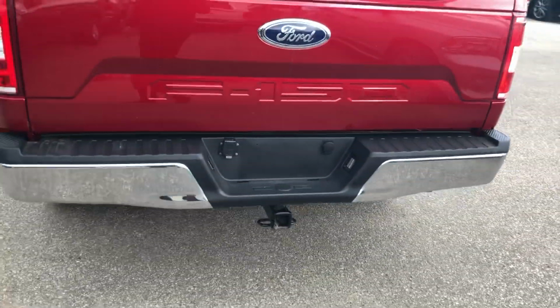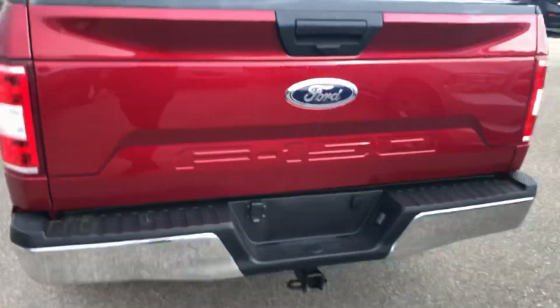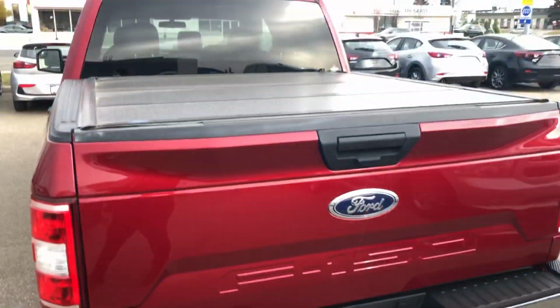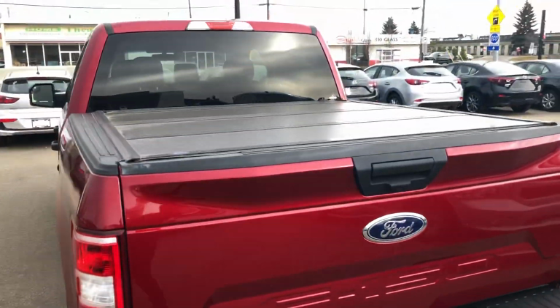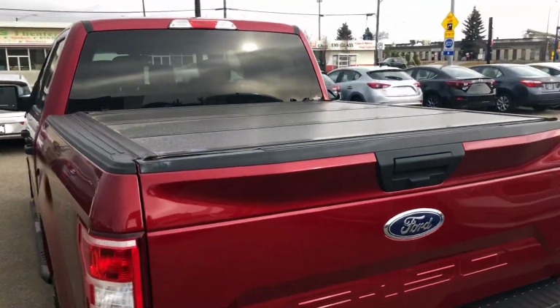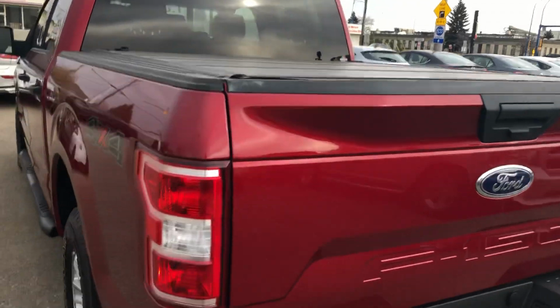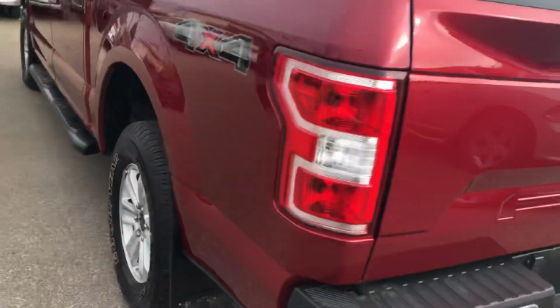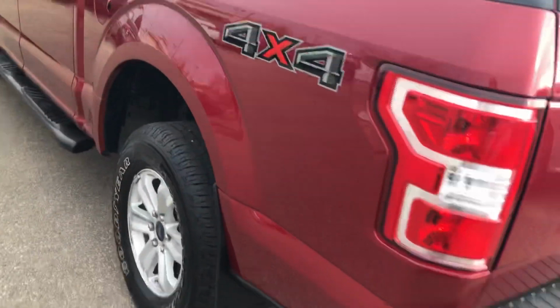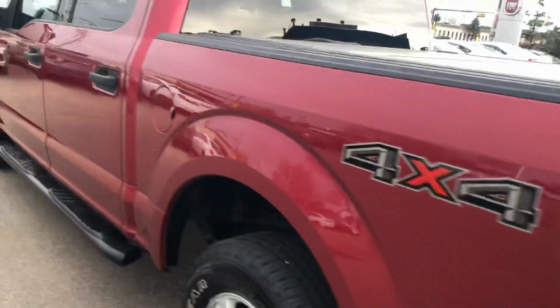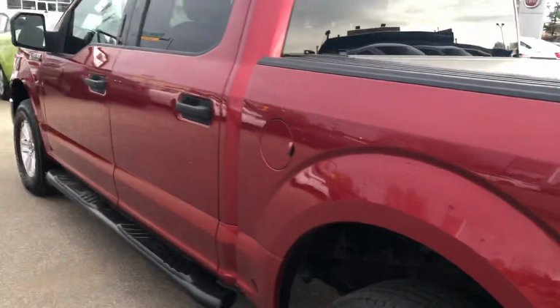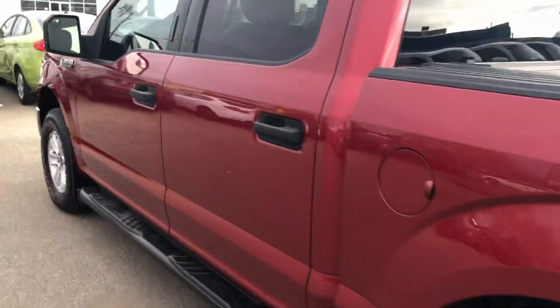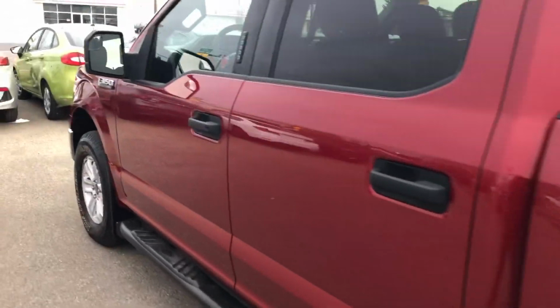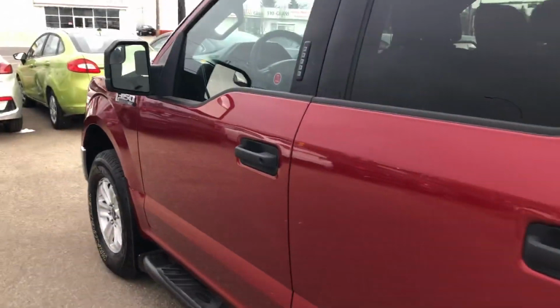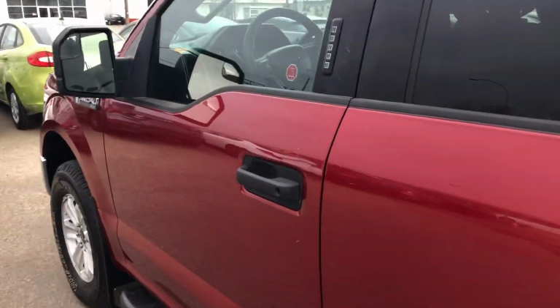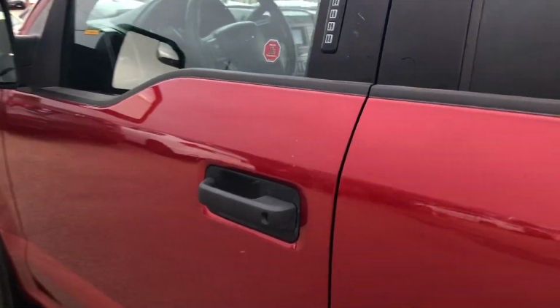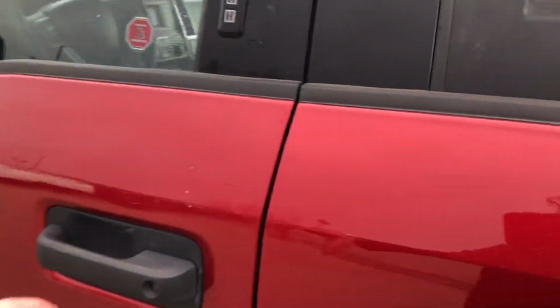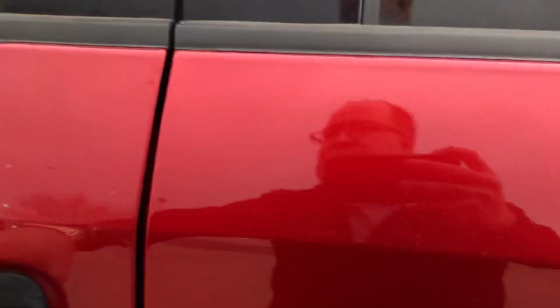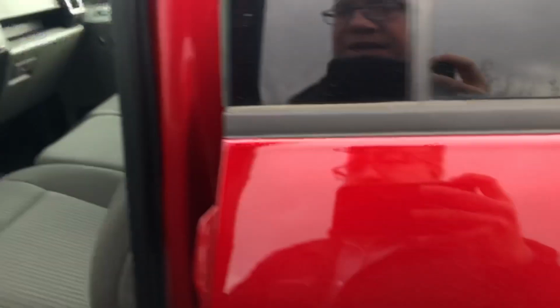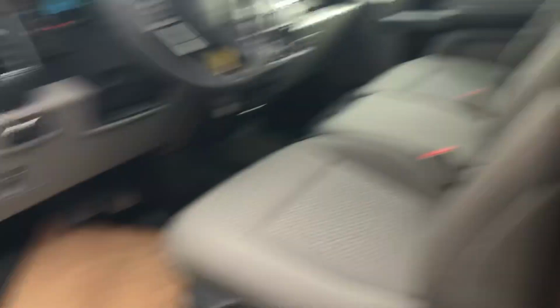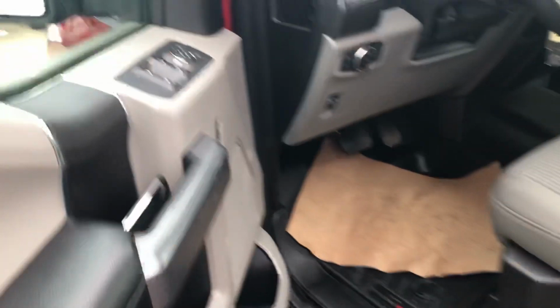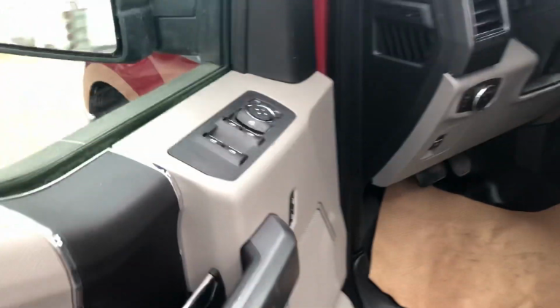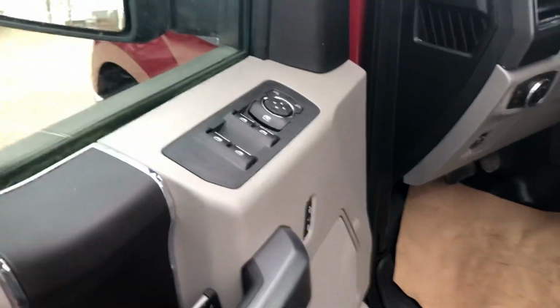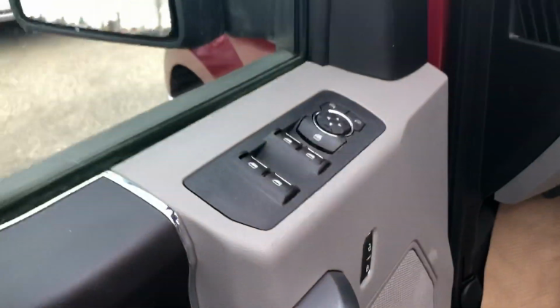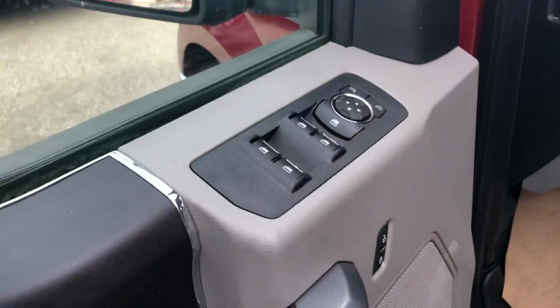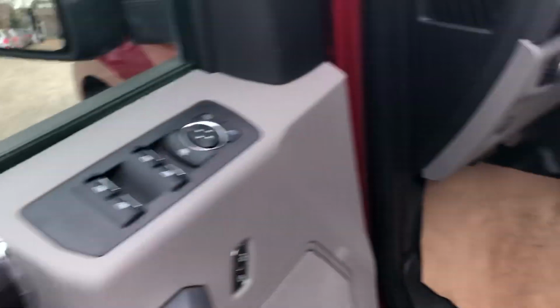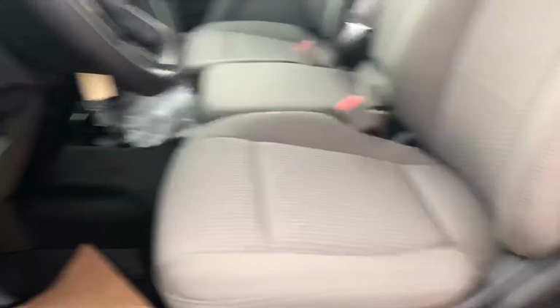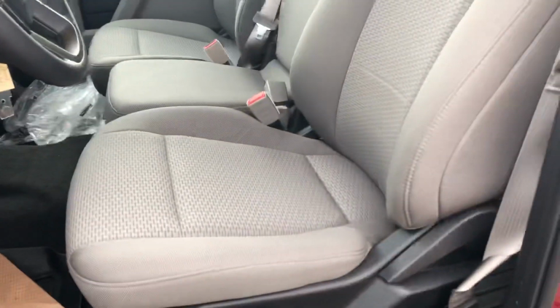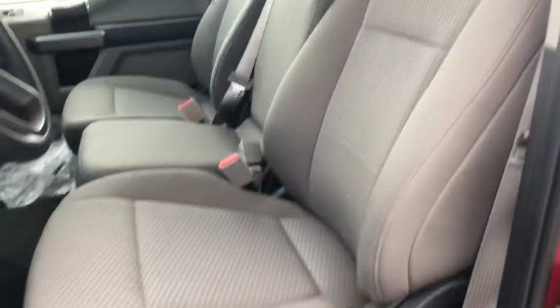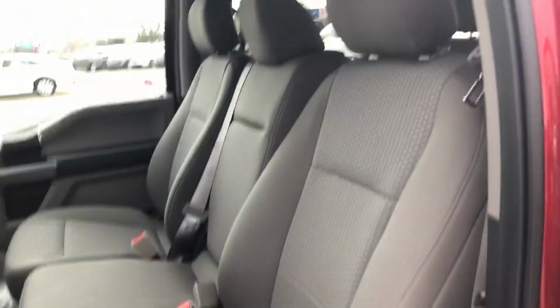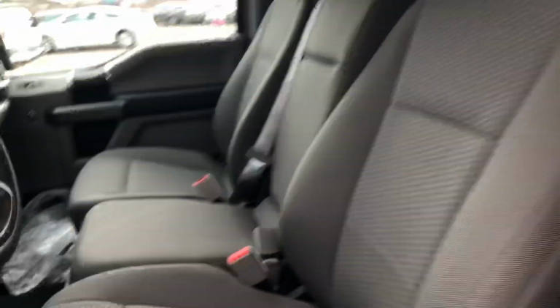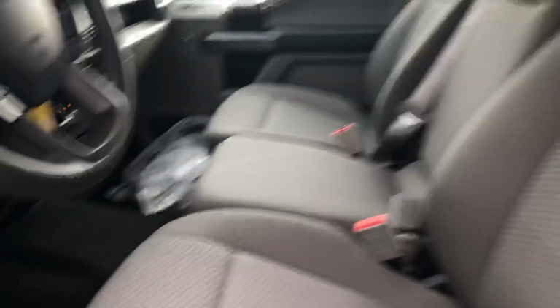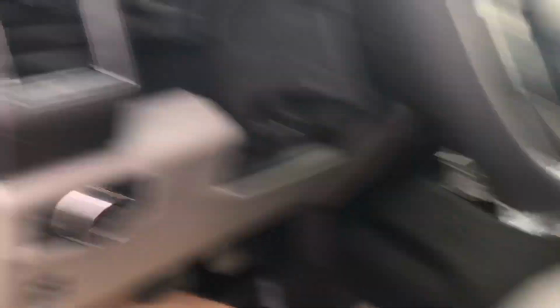This one has the hitch and wiring, and also has a tonneau cover already — the hard top tri-fold, which is an expensive one. Looking inside, the interior is perfect: power windows, power doors, and the seats look like they've never been sat in.